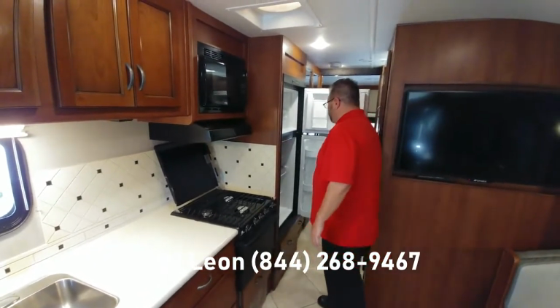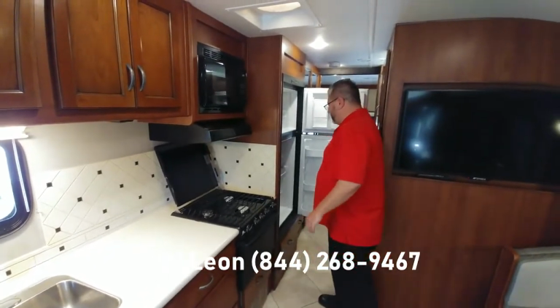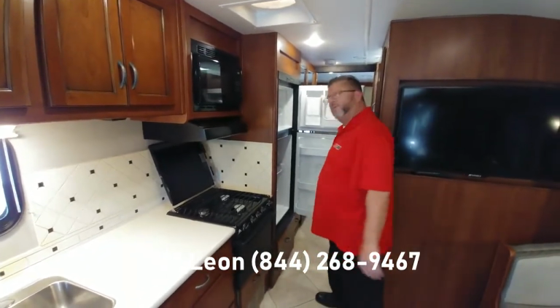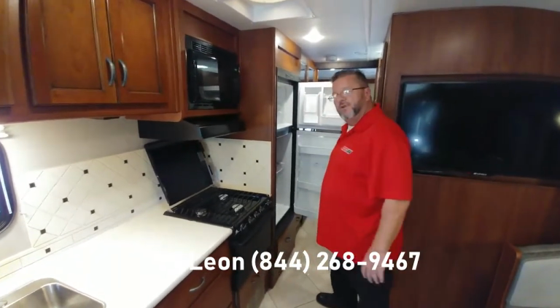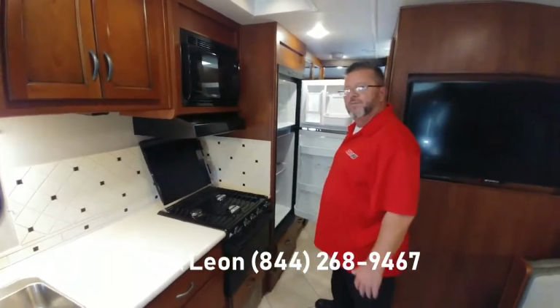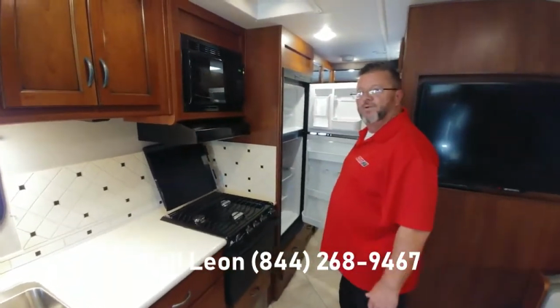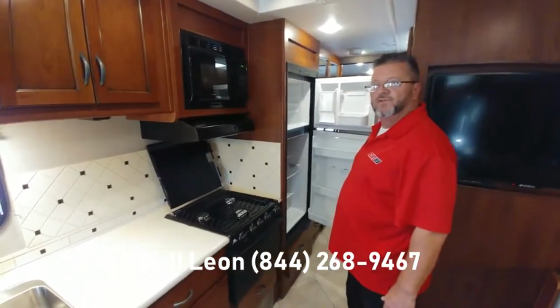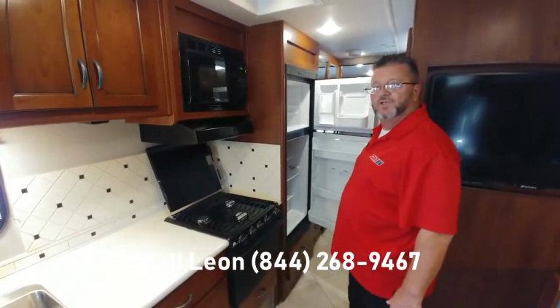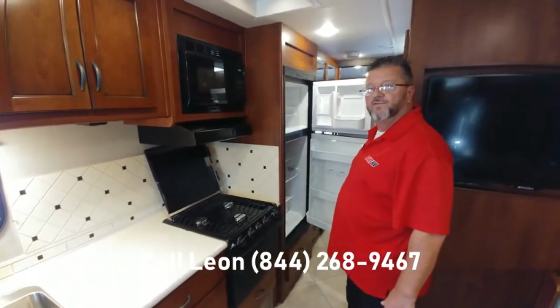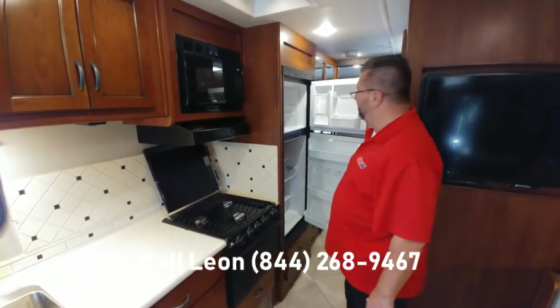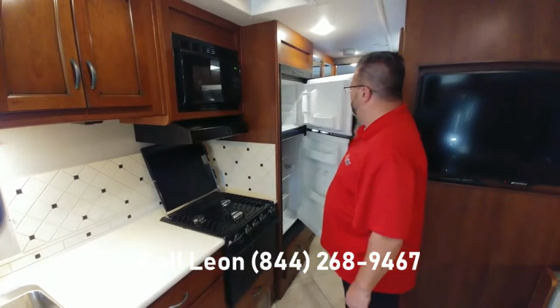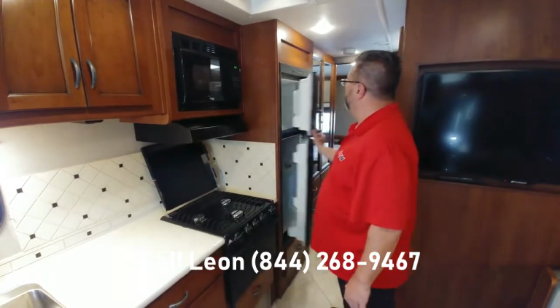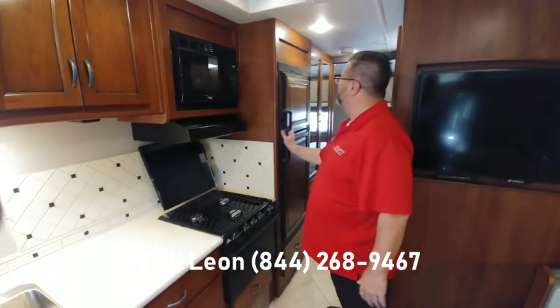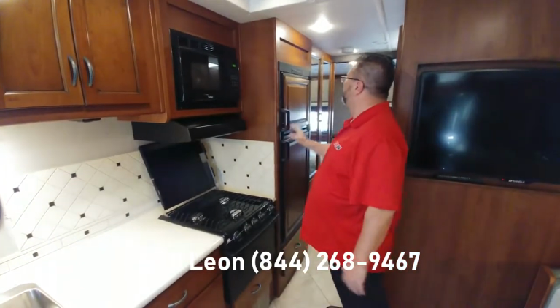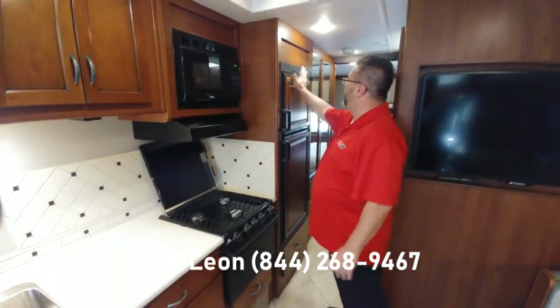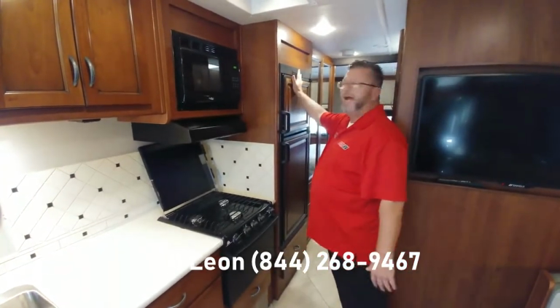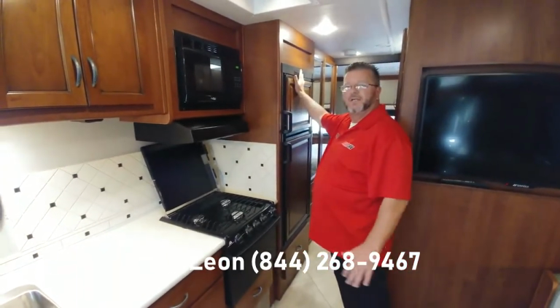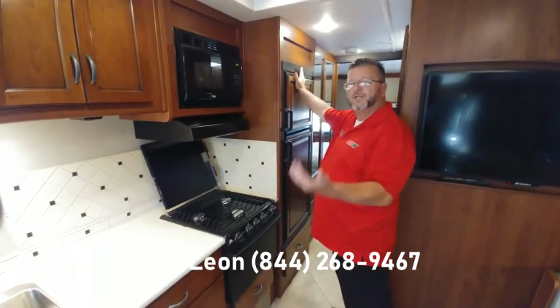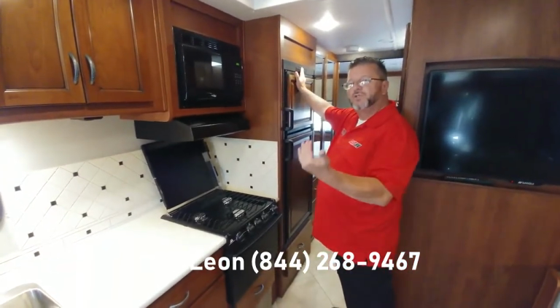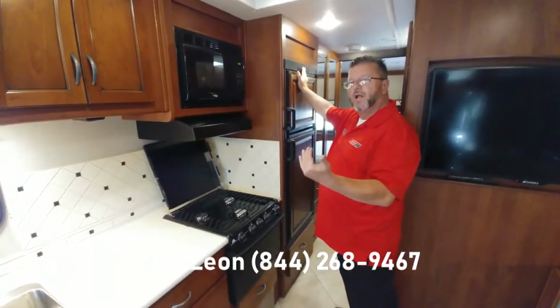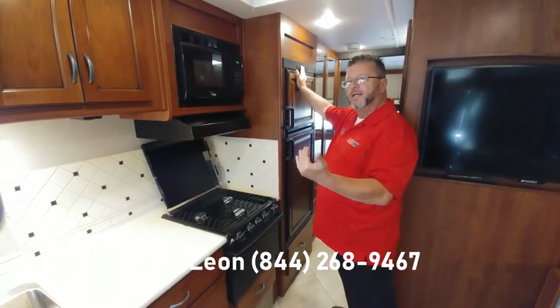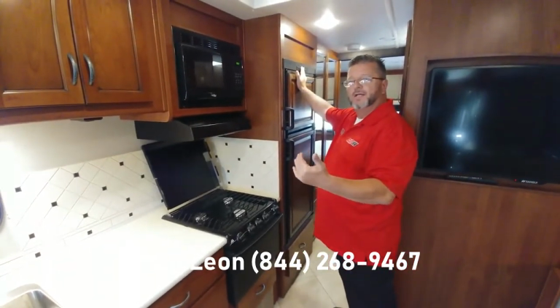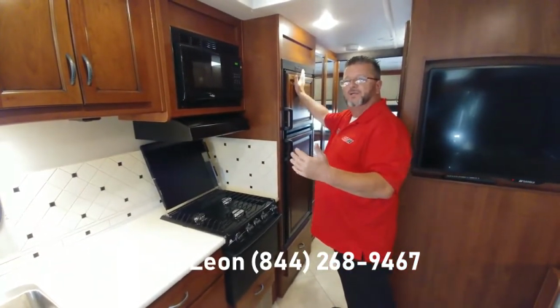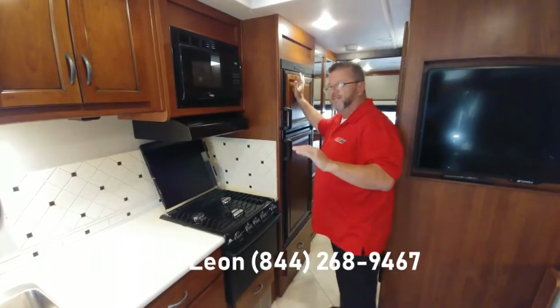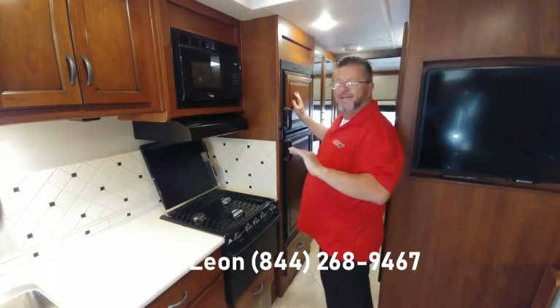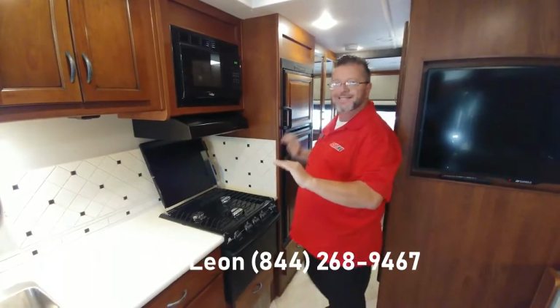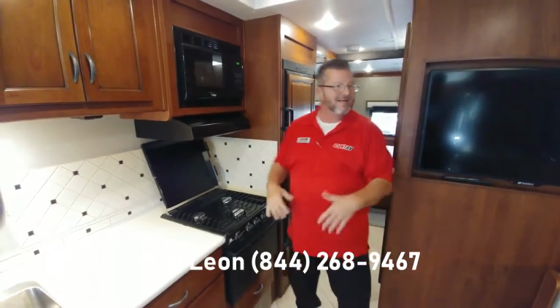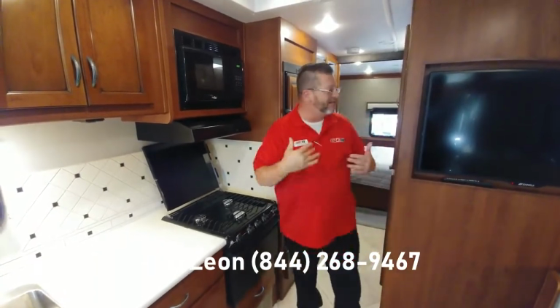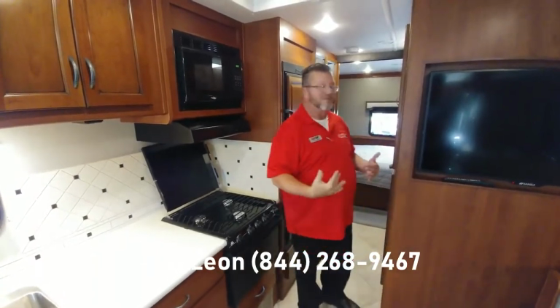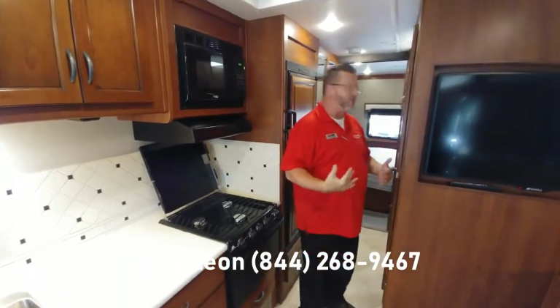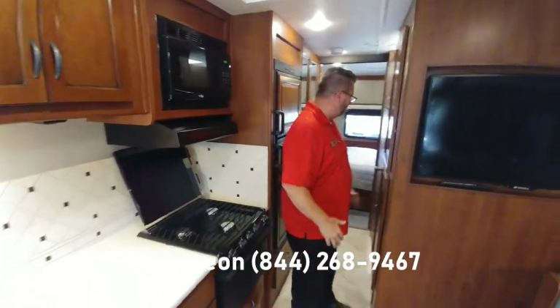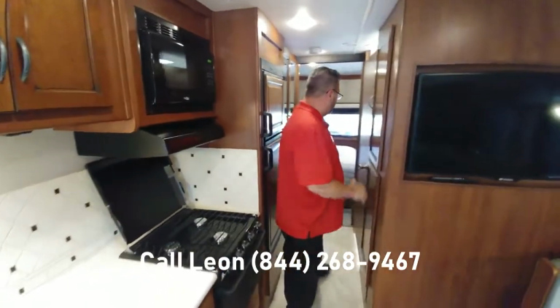A nice six cubic foot refrigerator — you'll never be wanting for storage for your food. It works on propane and gas and switches over automatically, so it makes camping easy and takes all the thought out of it.